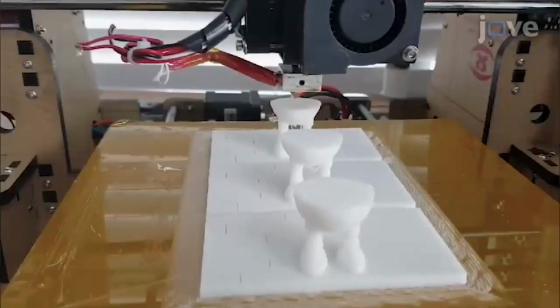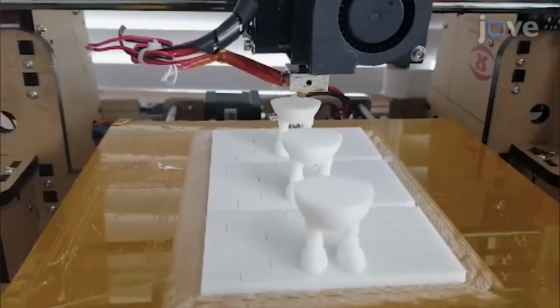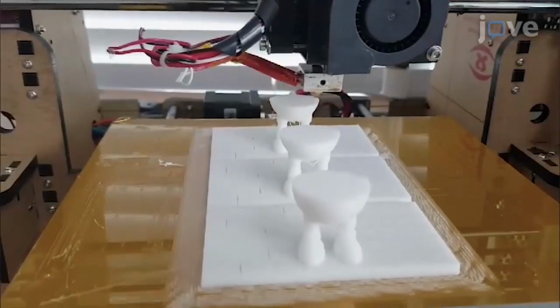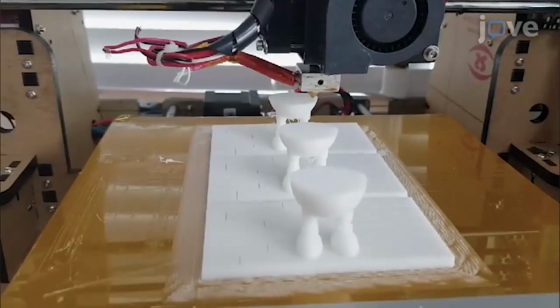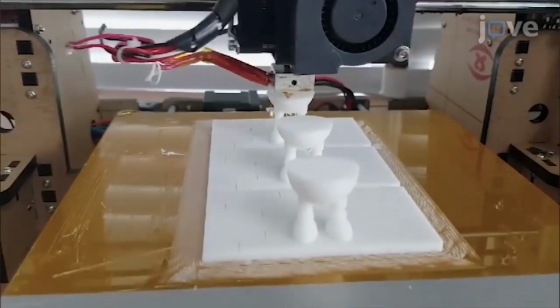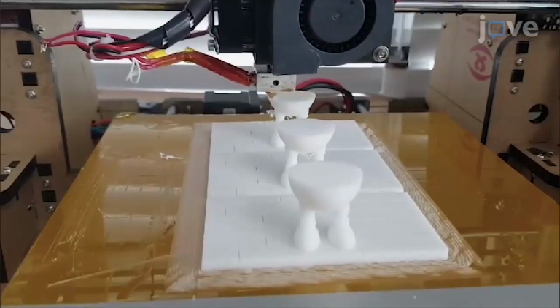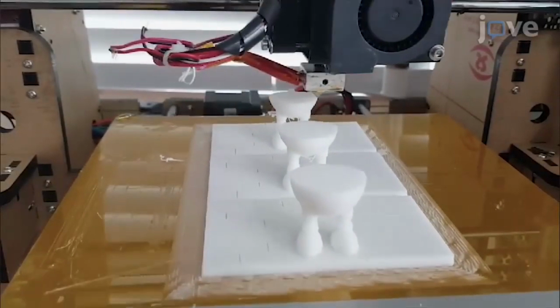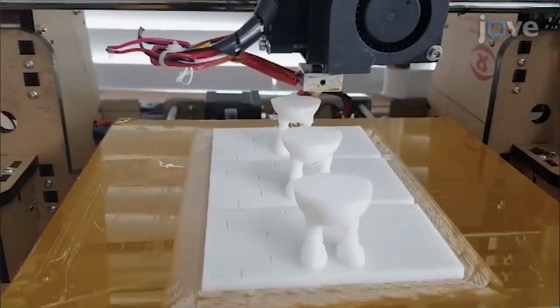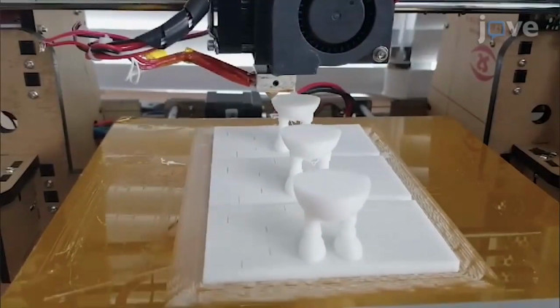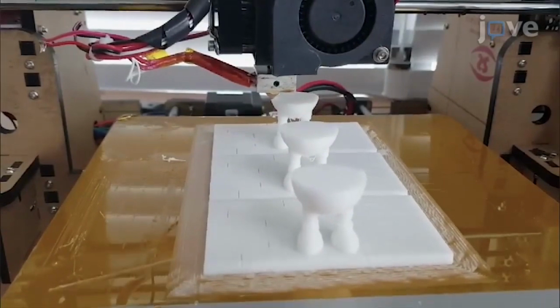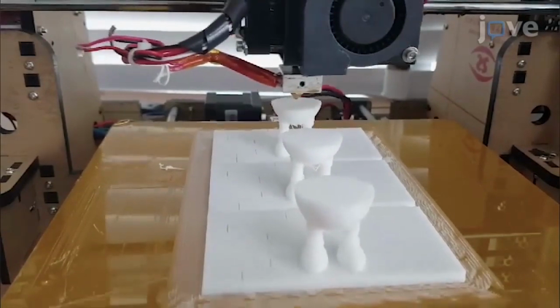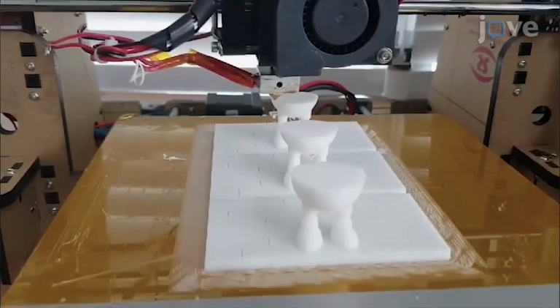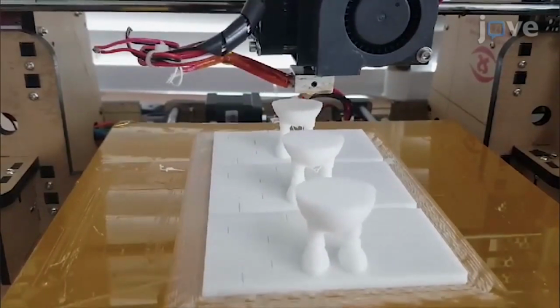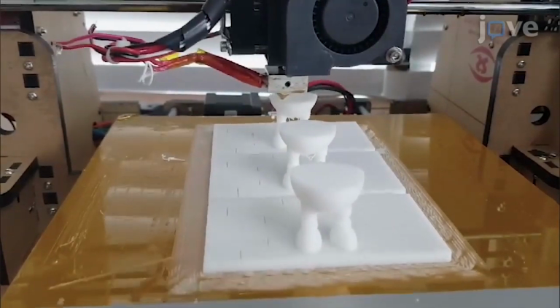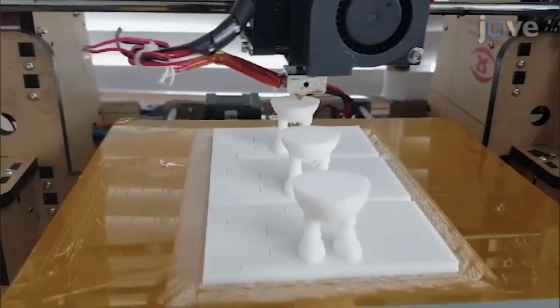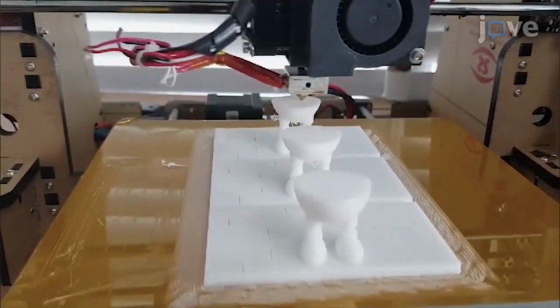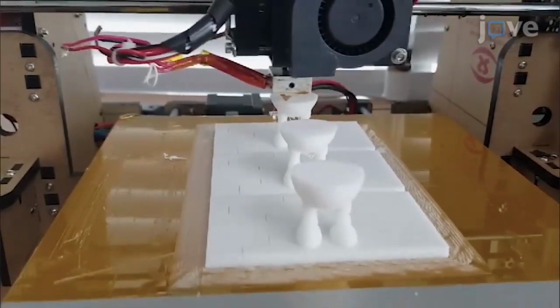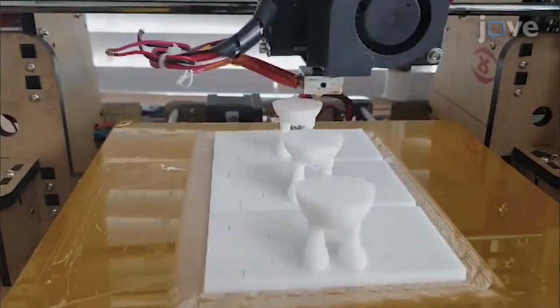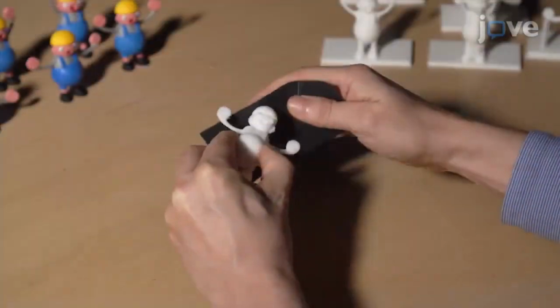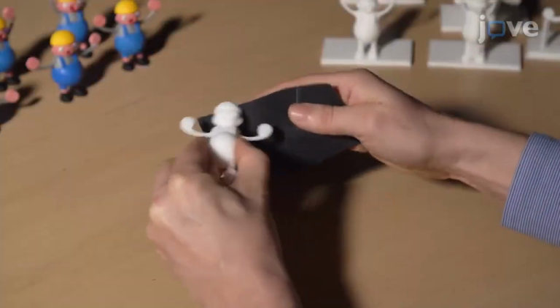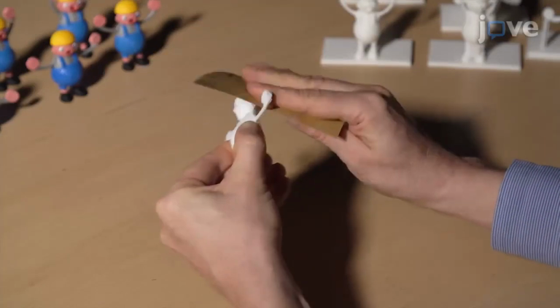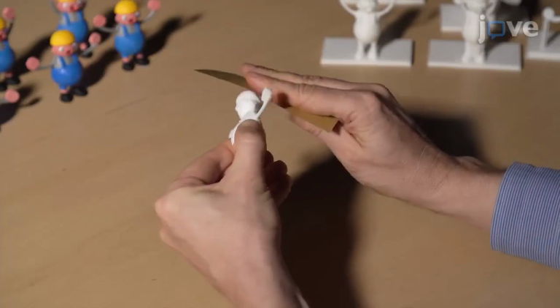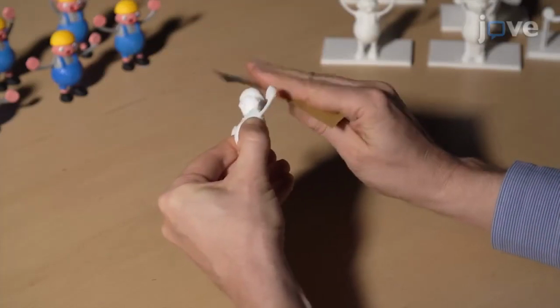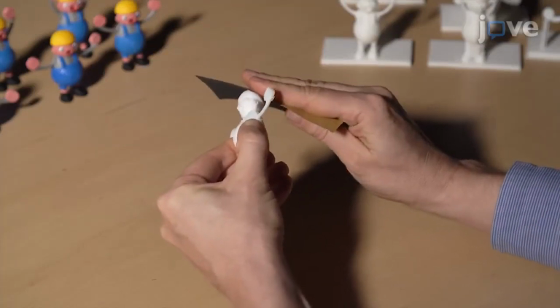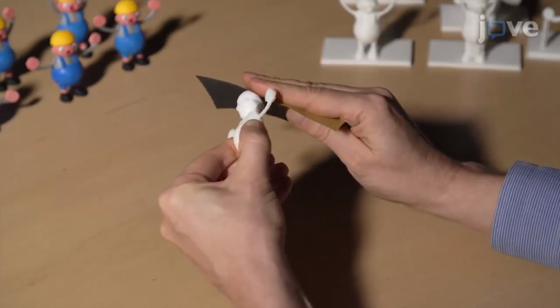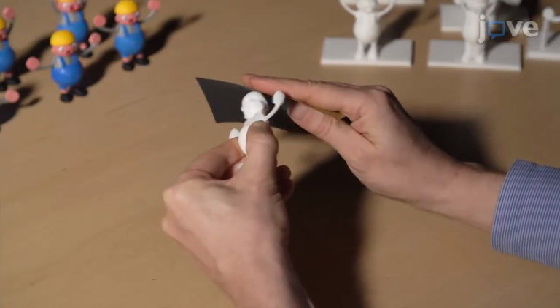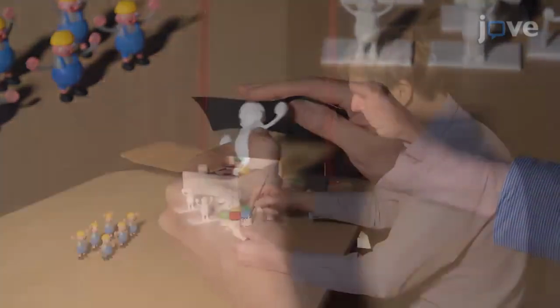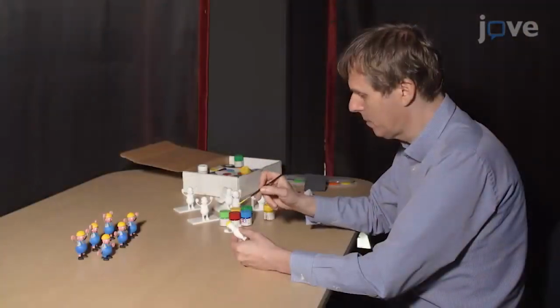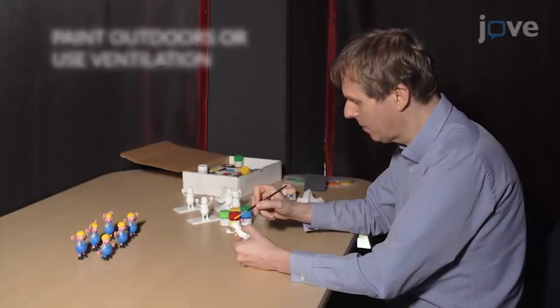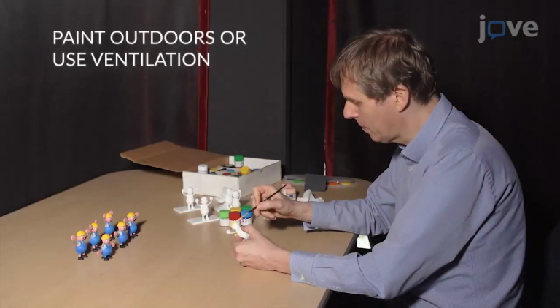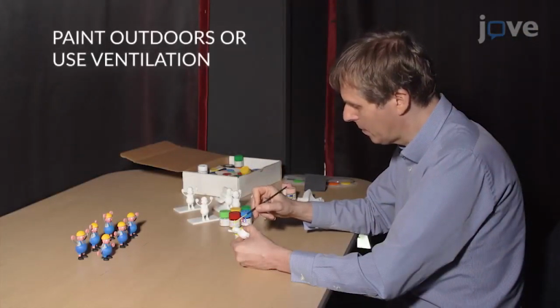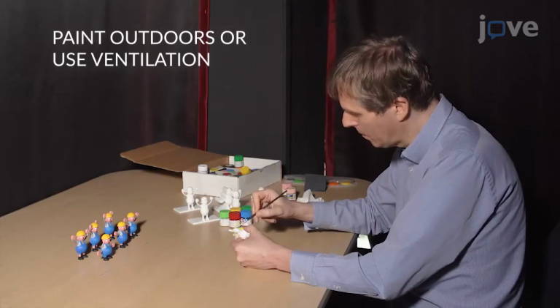Print characters and background at the same scale using a fused deposition modeling monochrome 3D printer with a white polylactic acid filament. Use sandpaper to eliminate printing defects. Hand paint the different elements with acrylic paint.